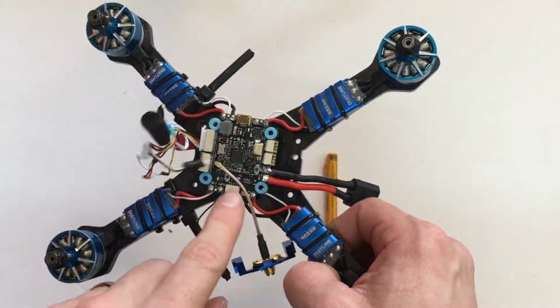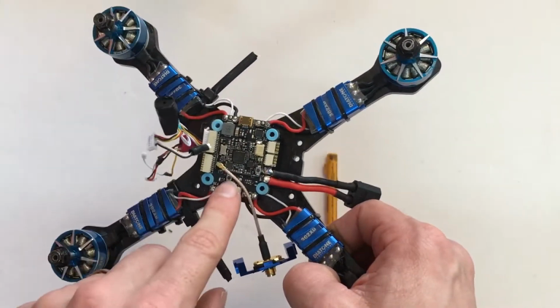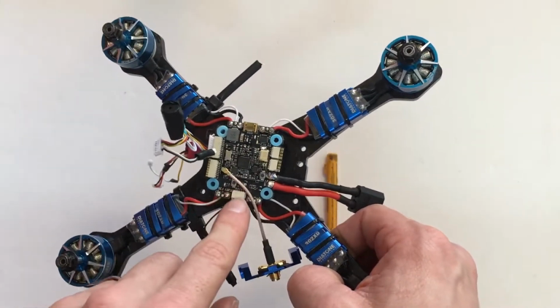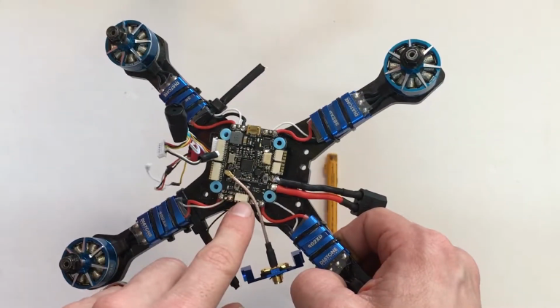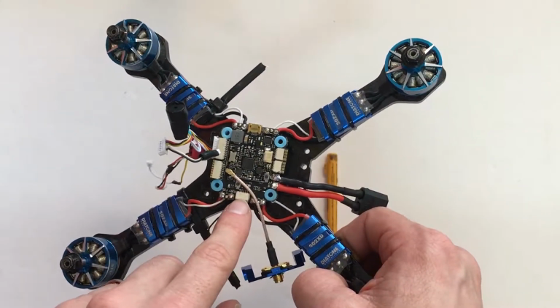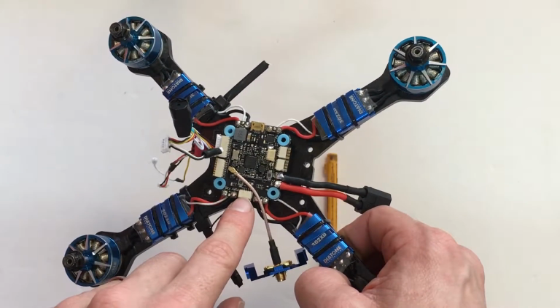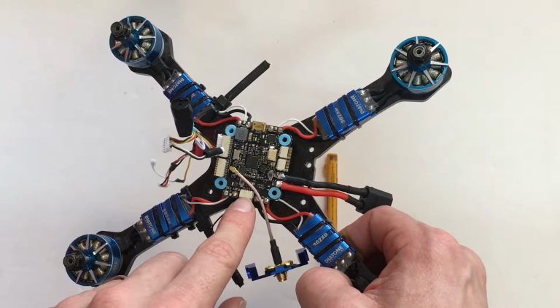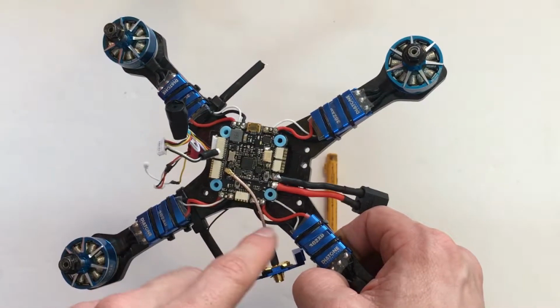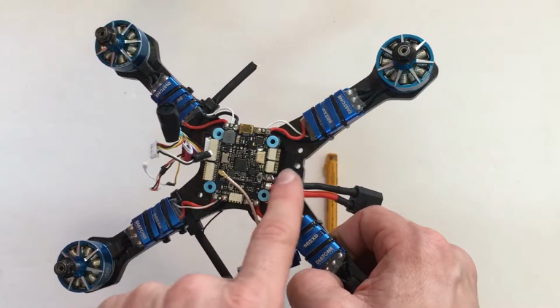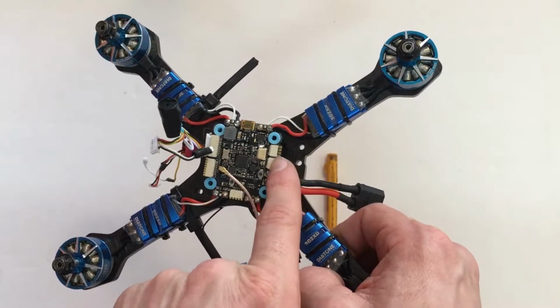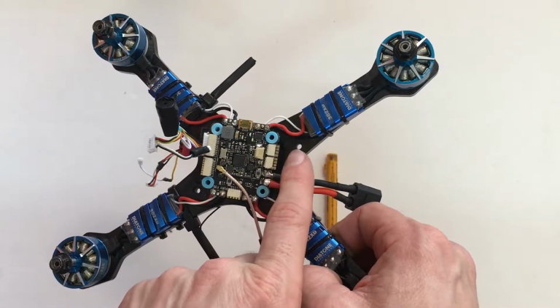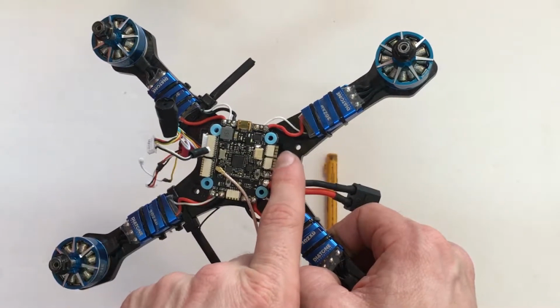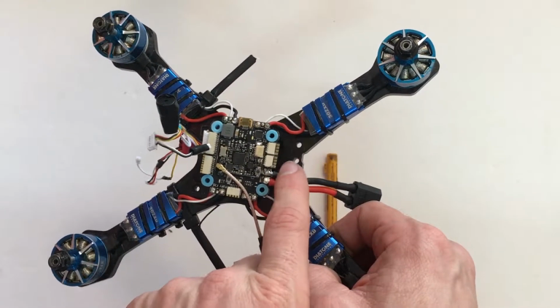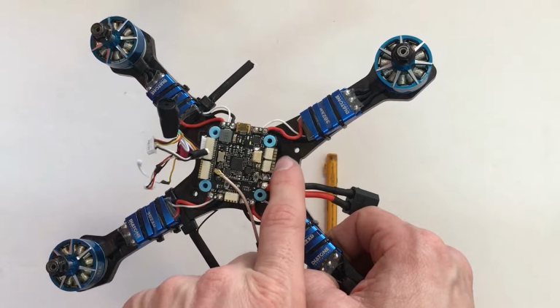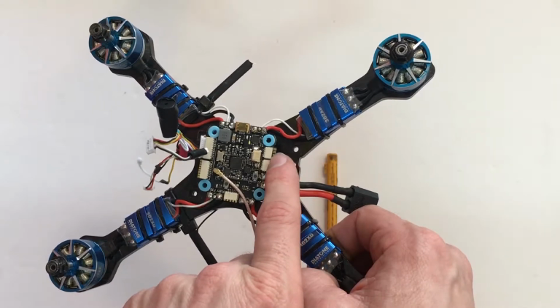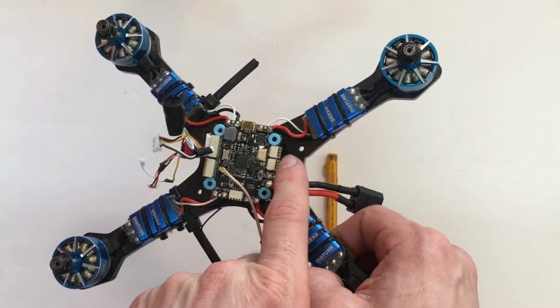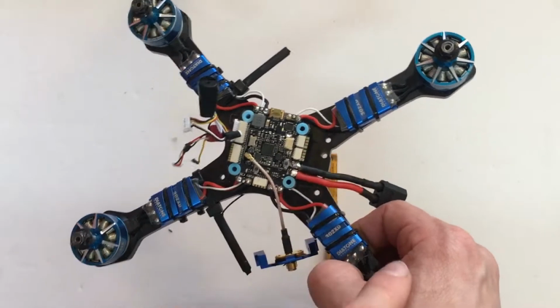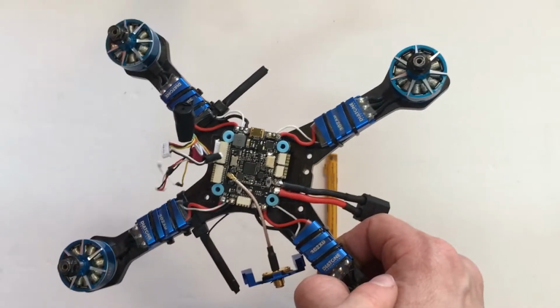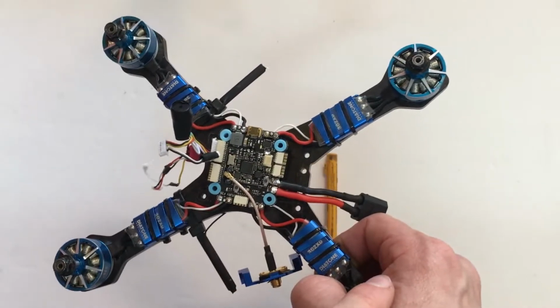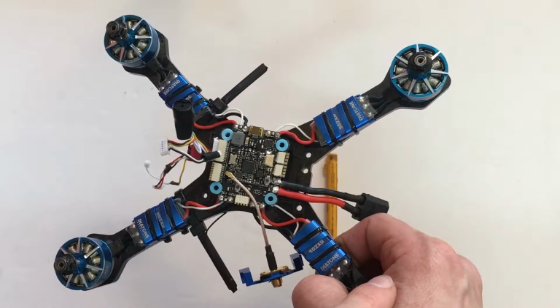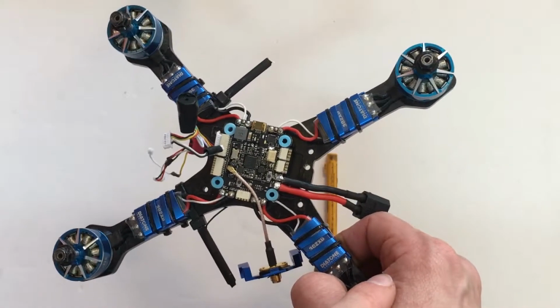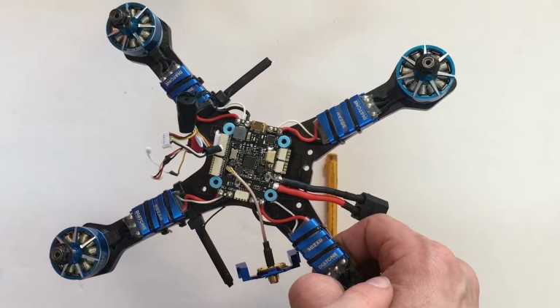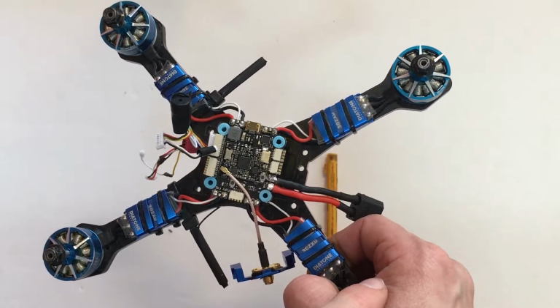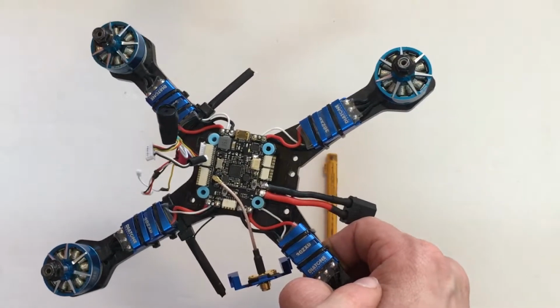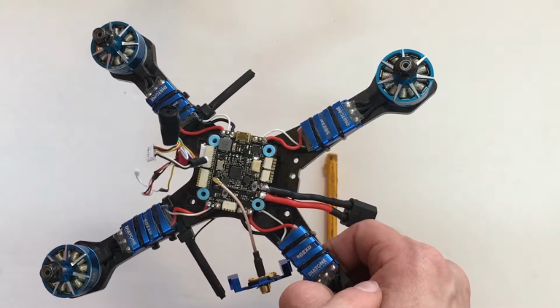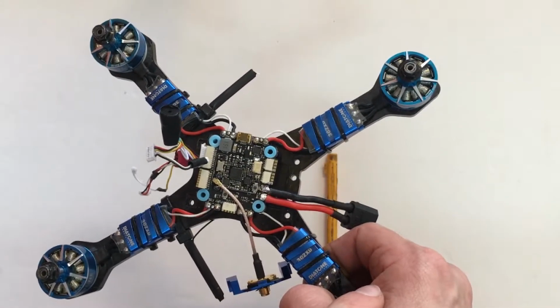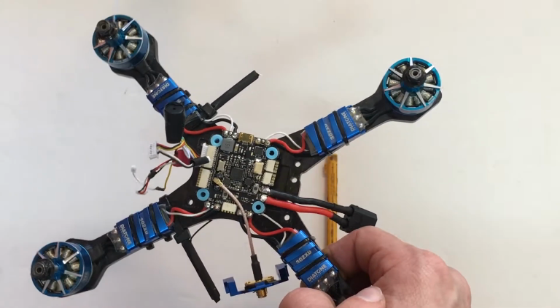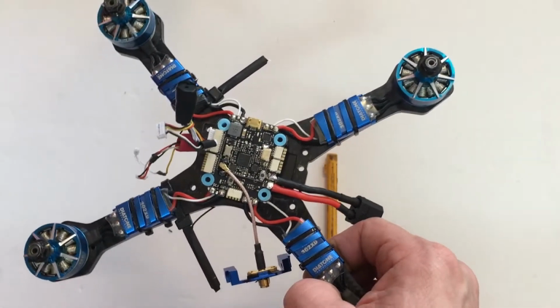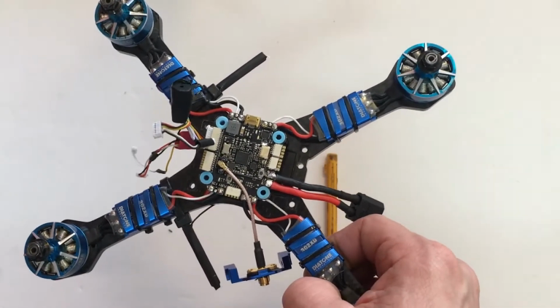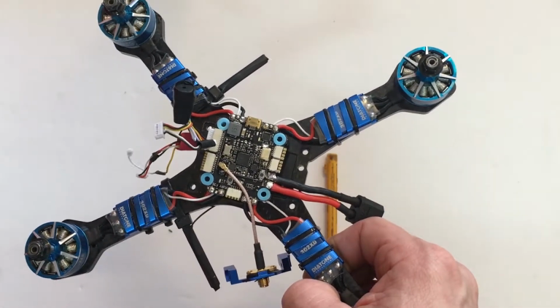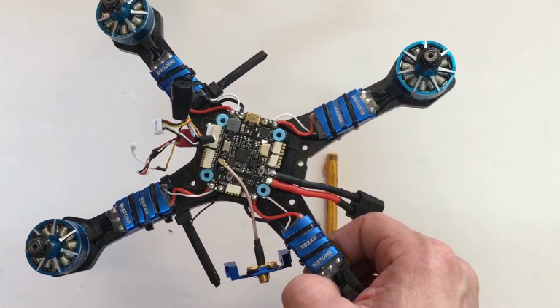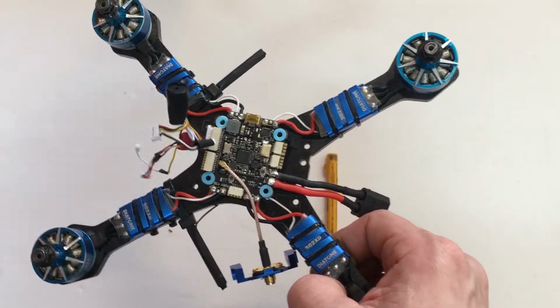Here's the receiver — we can just plug that right back in. And that one had telemetry, so I'm going to plug it into one of these ports. And that's it, so I'm going to put this back together and we'll go from there.